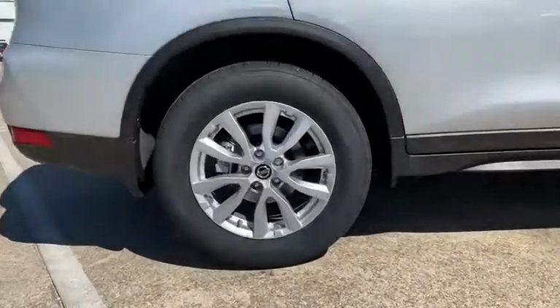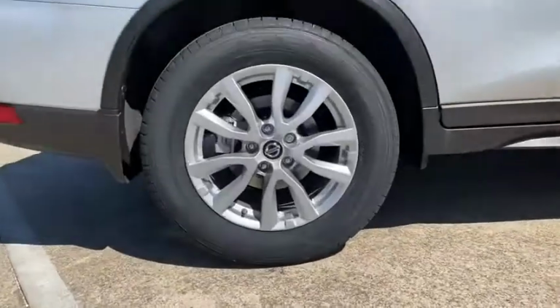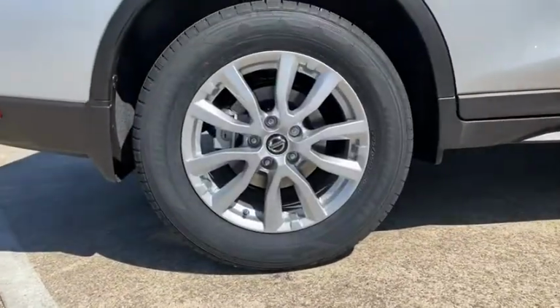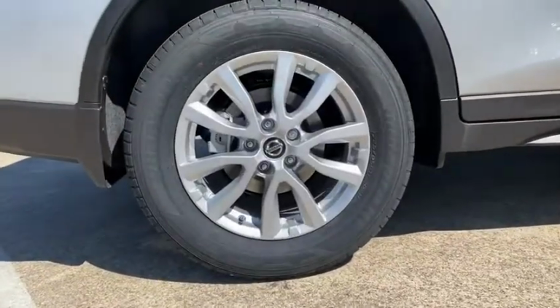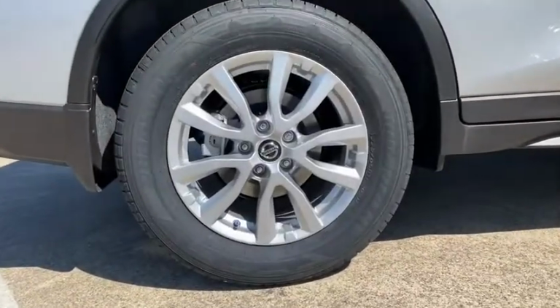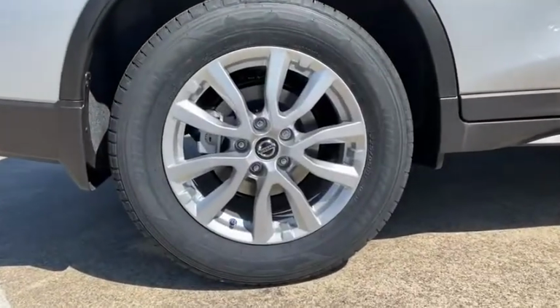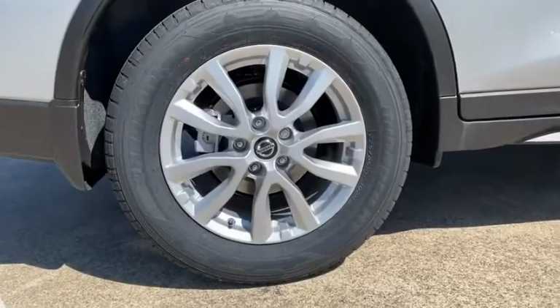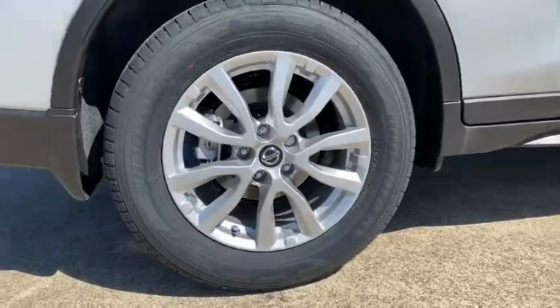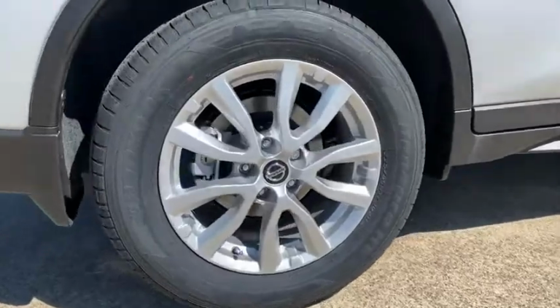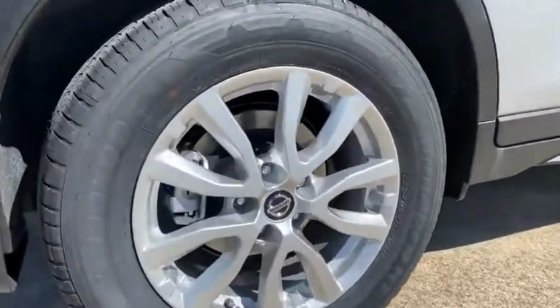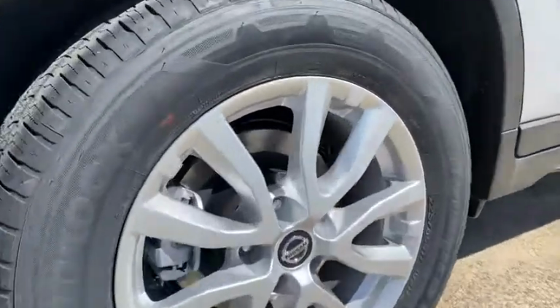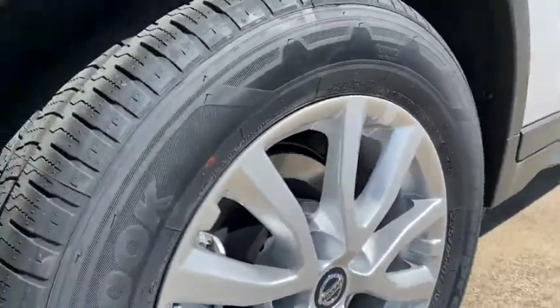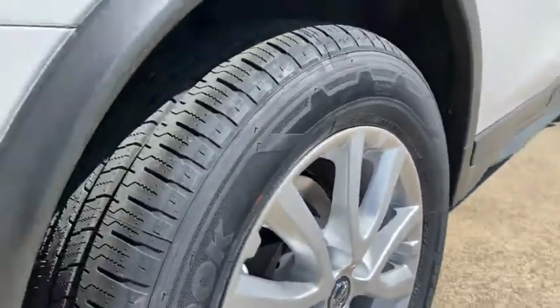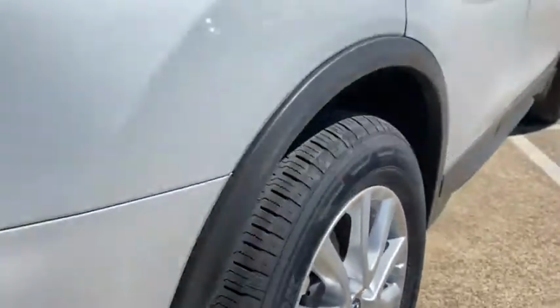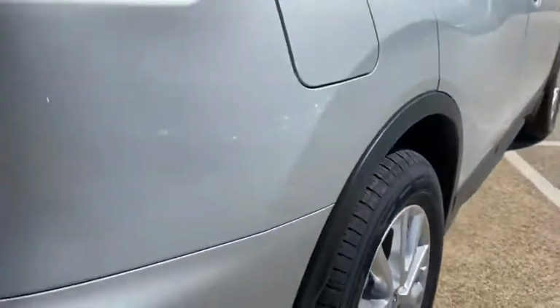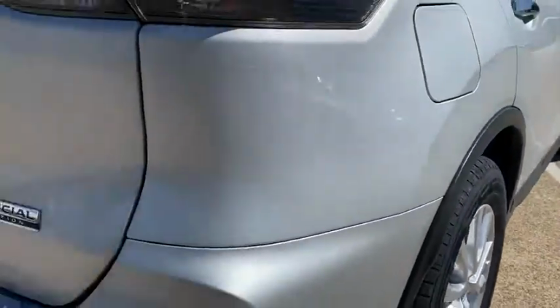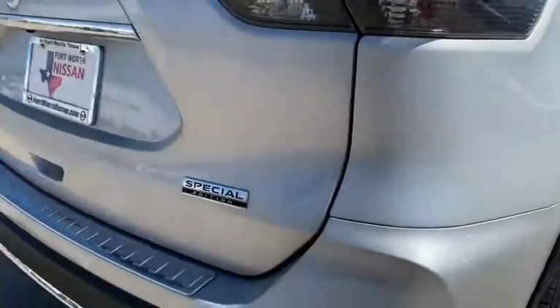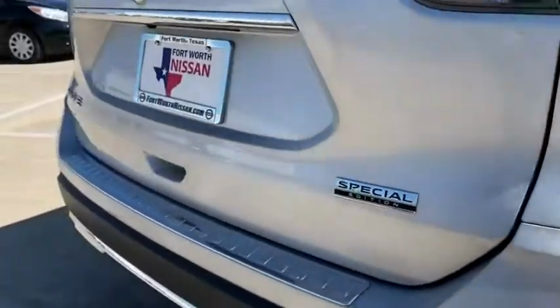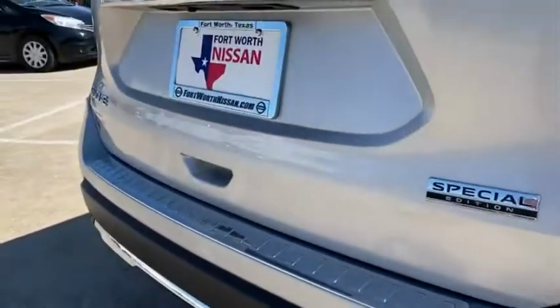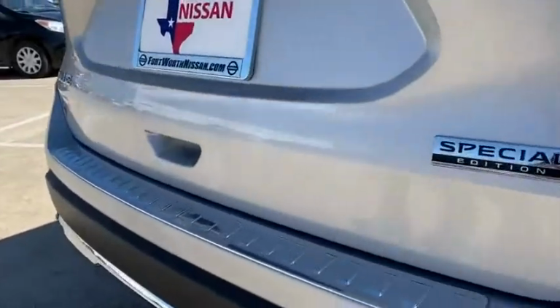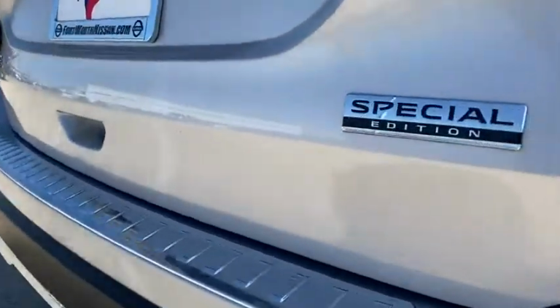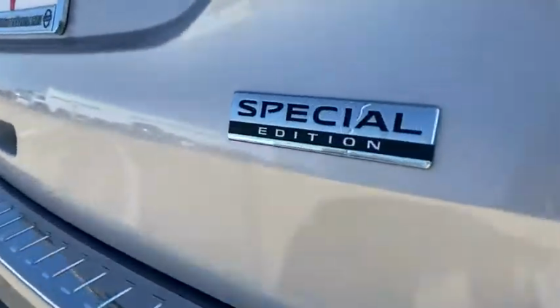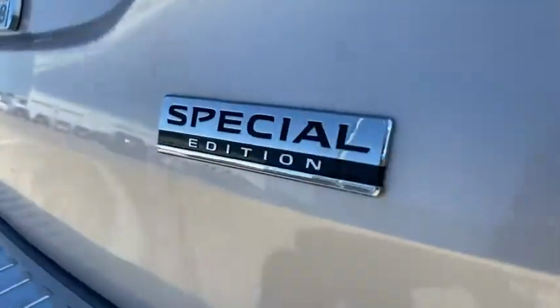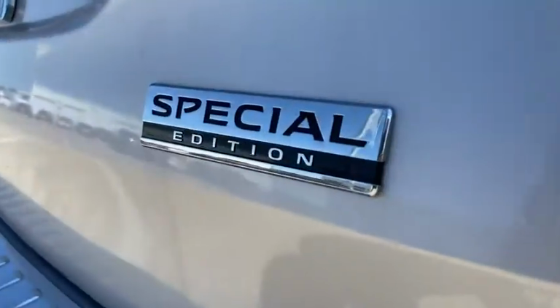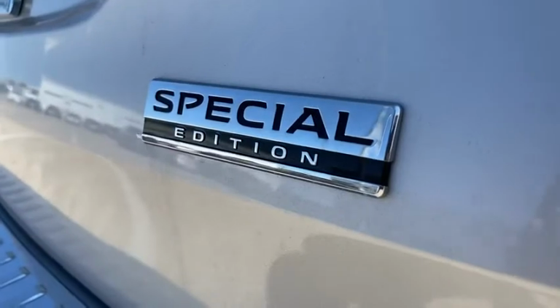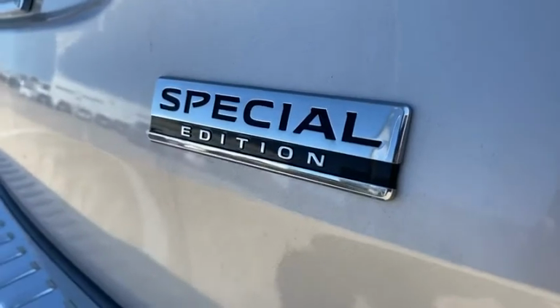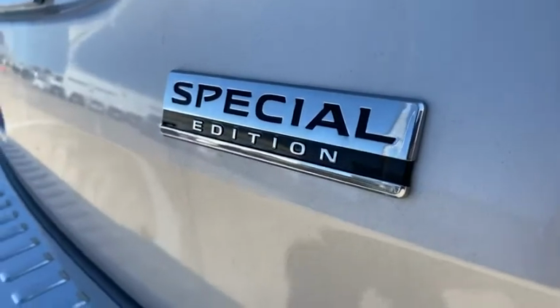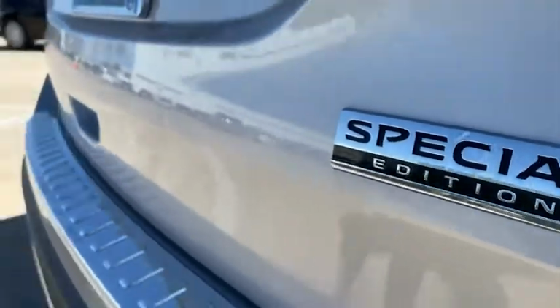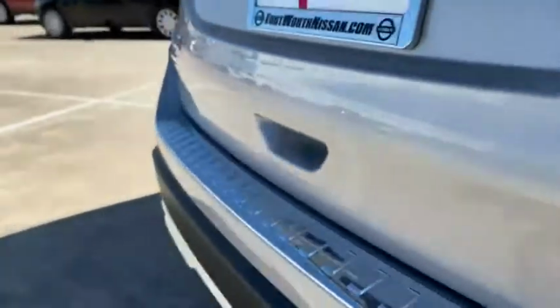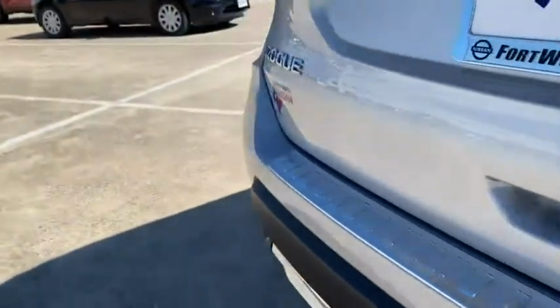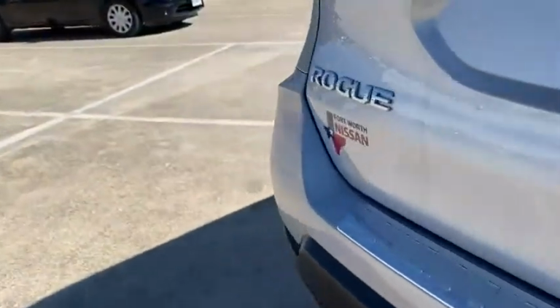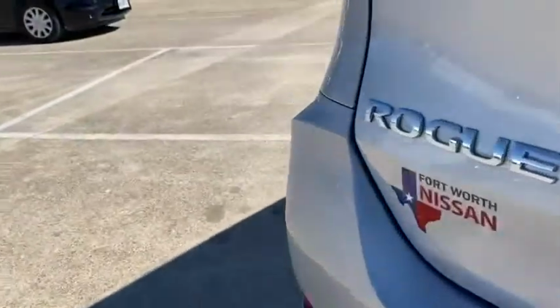Trip computer, power windows, security system, CD player, heated front driver and passenger seat, remote keyless entry, brake assist, tachometer.